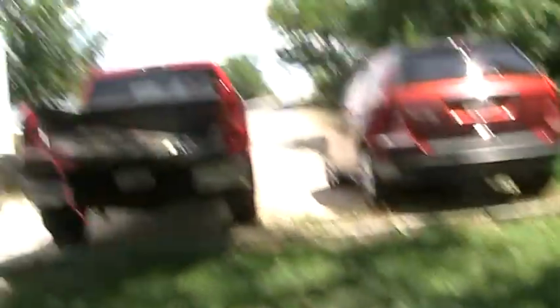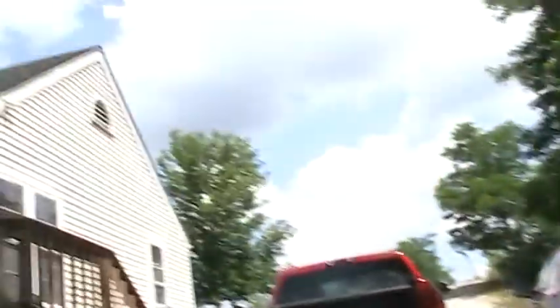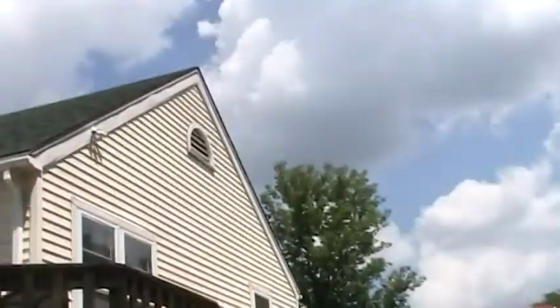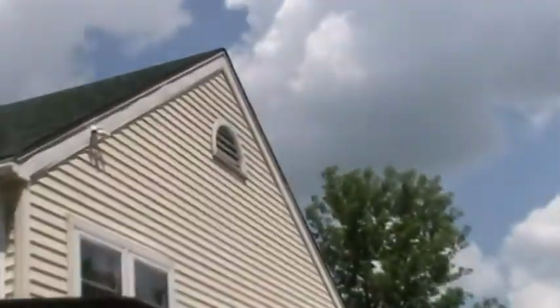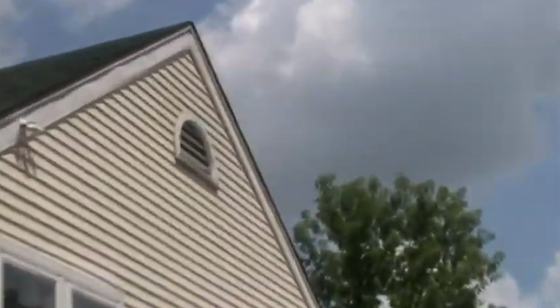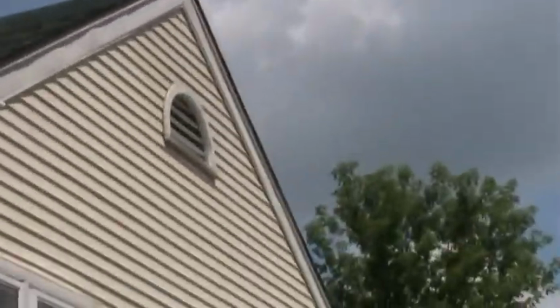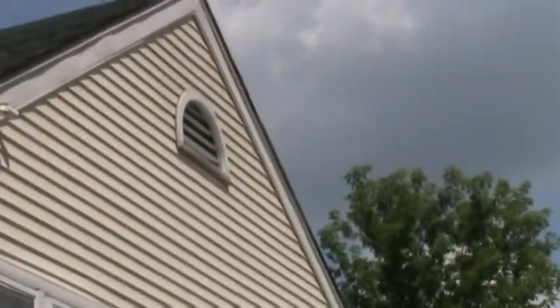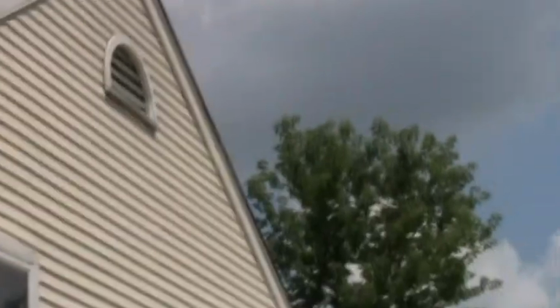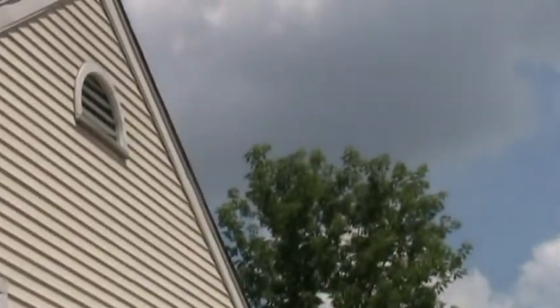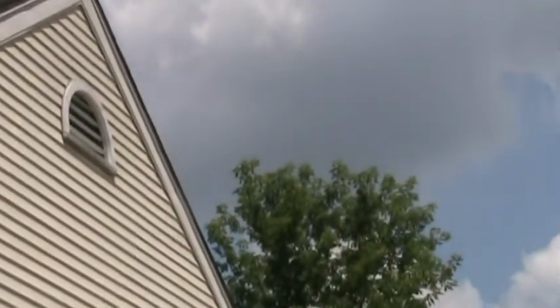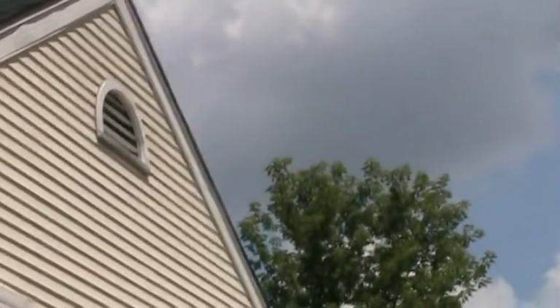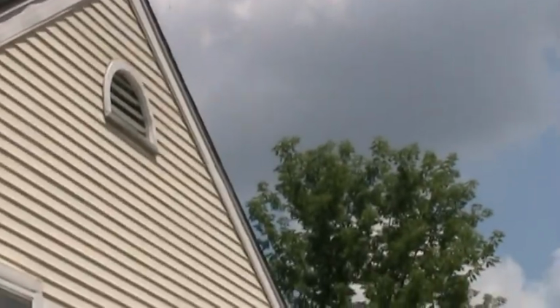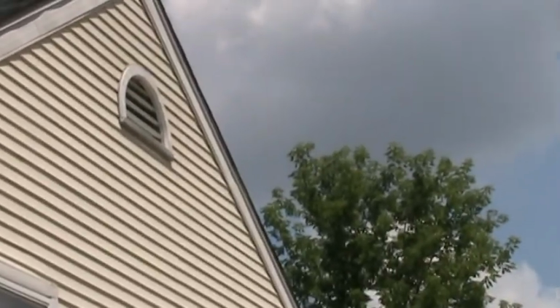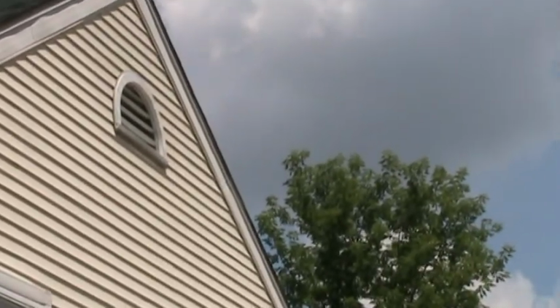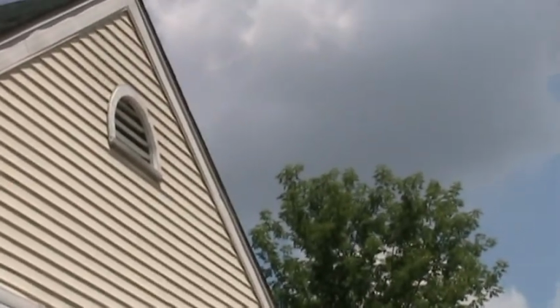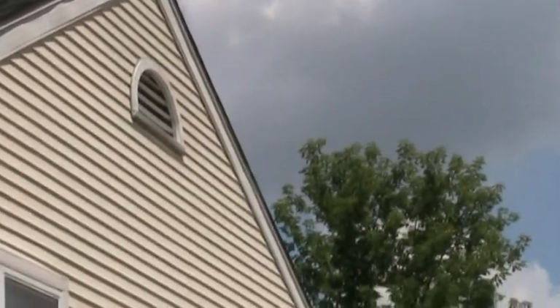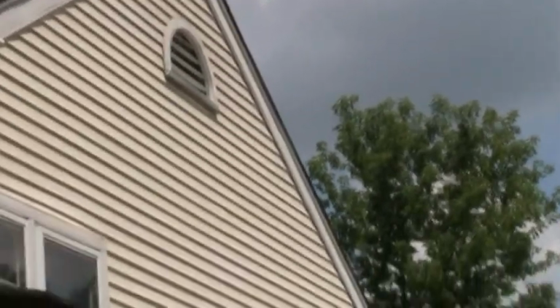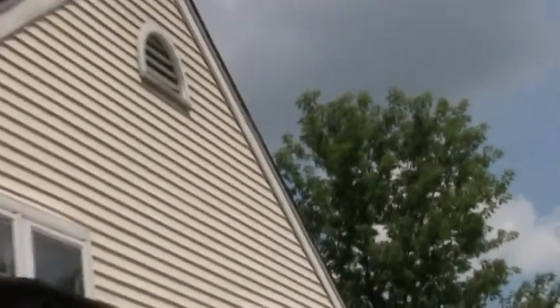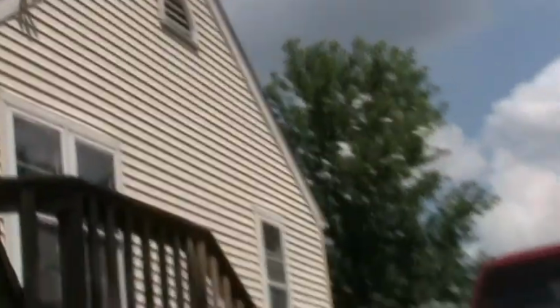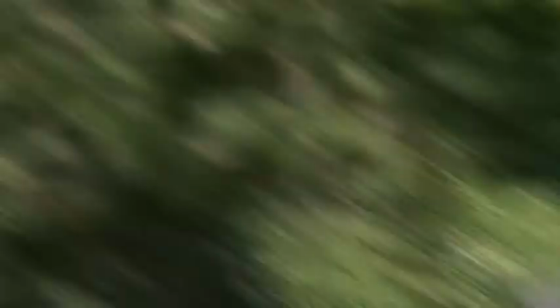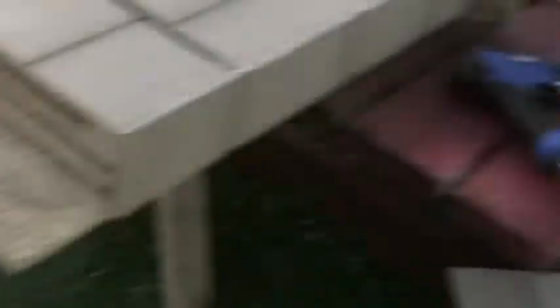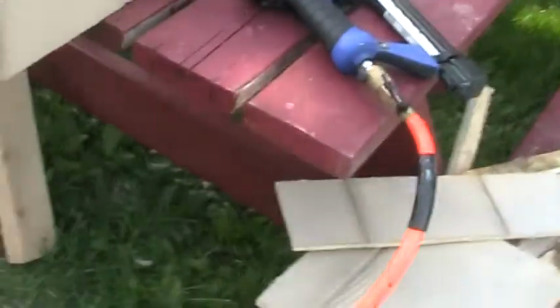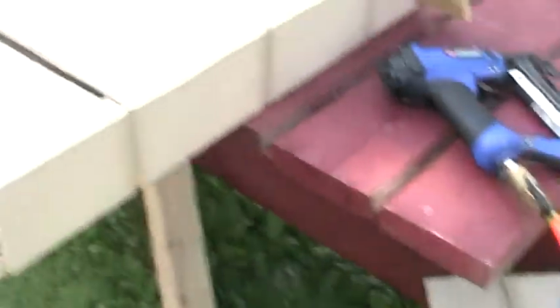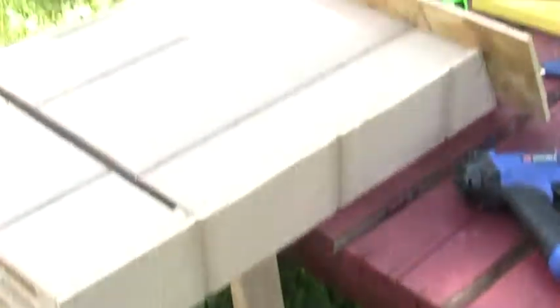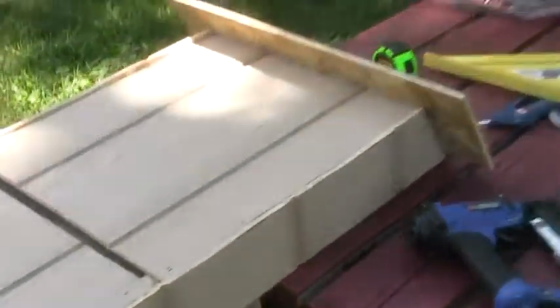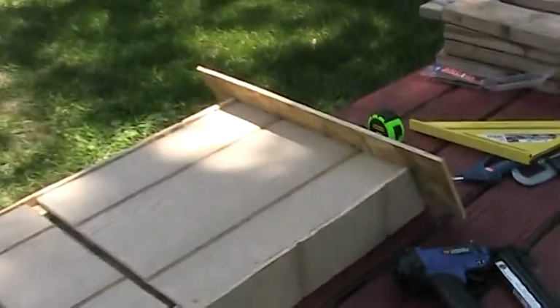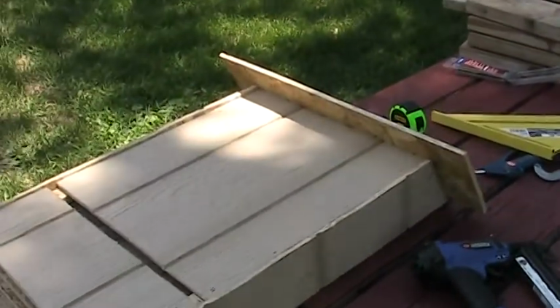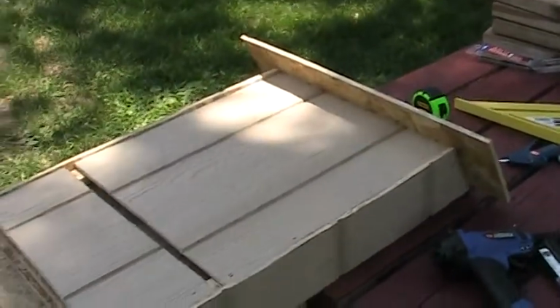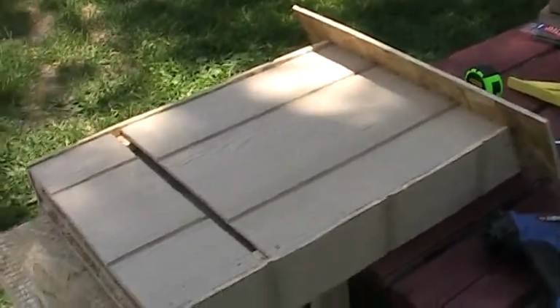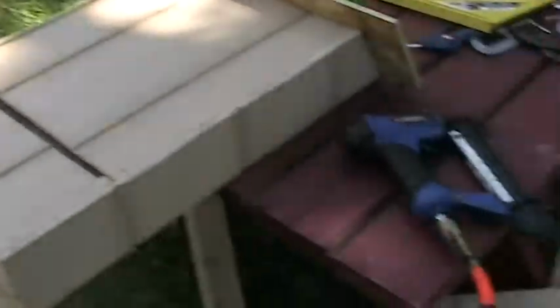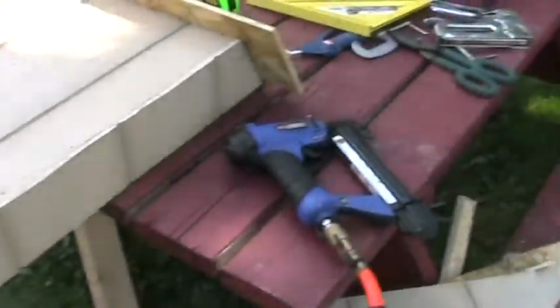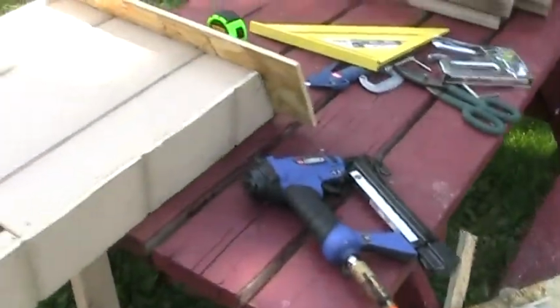I'd like to put it up on that eave right there, but I've got so many wasps in and out of that vent window that they'd take over by the time any bats get to it. The bats won't even want it because it would be loaded with wasps.